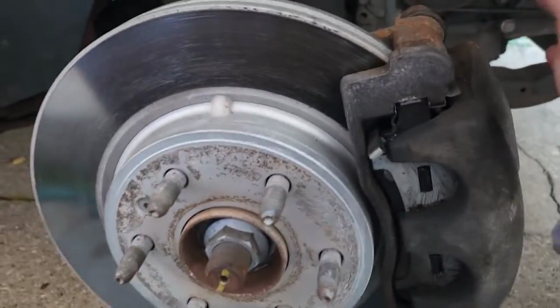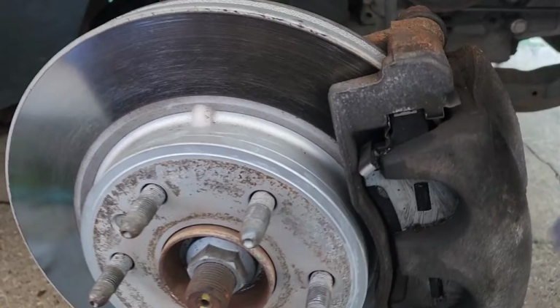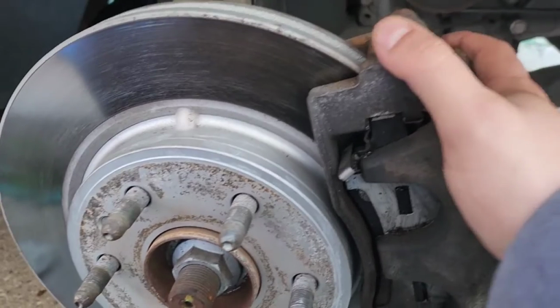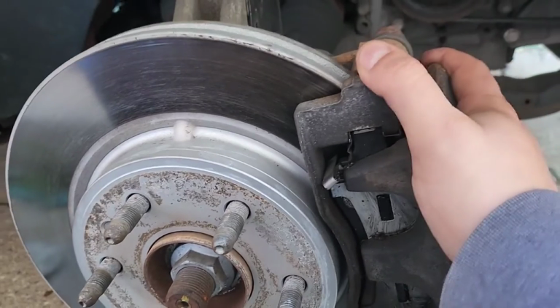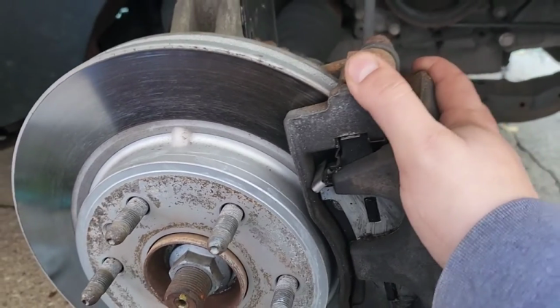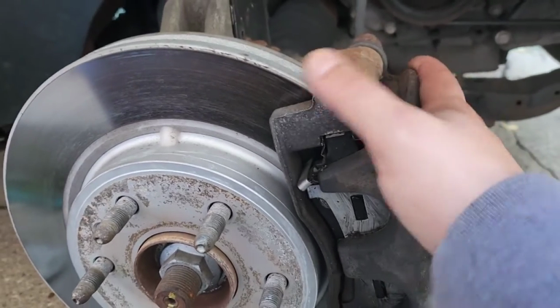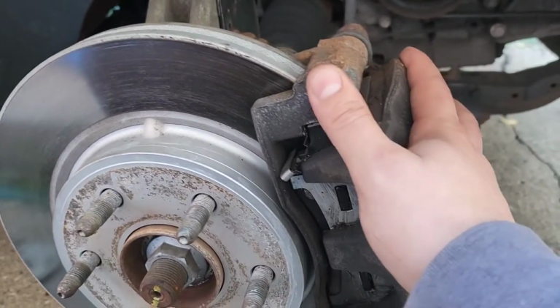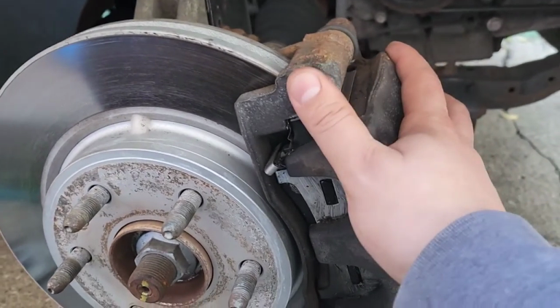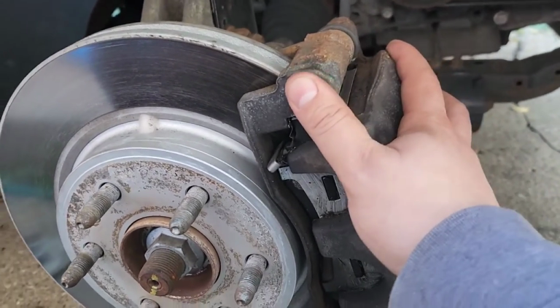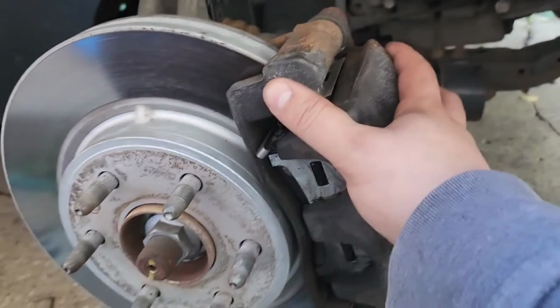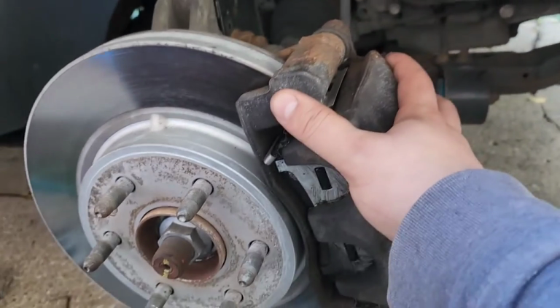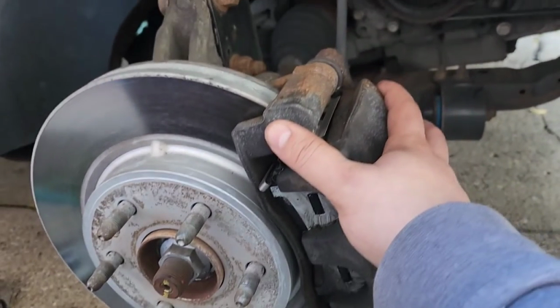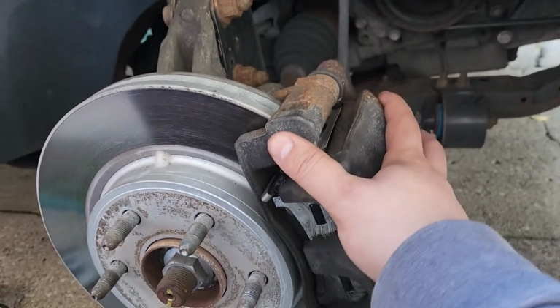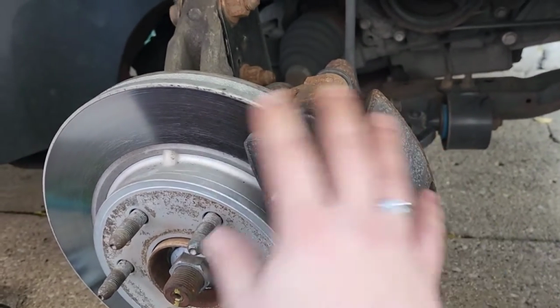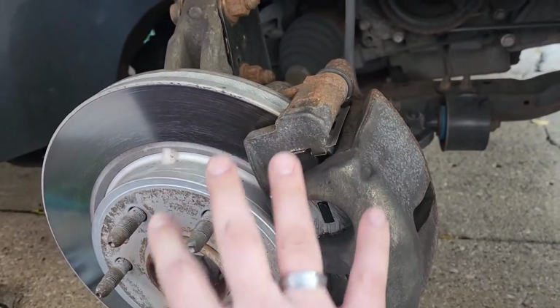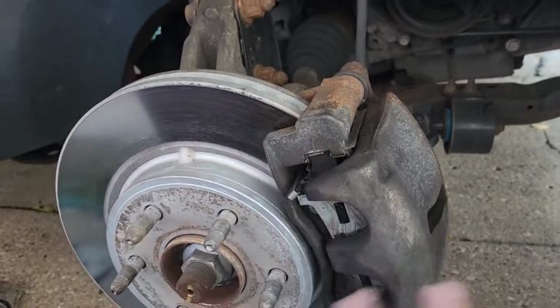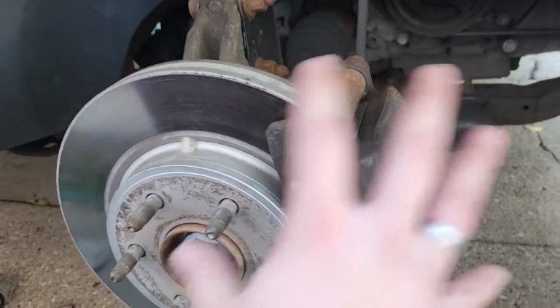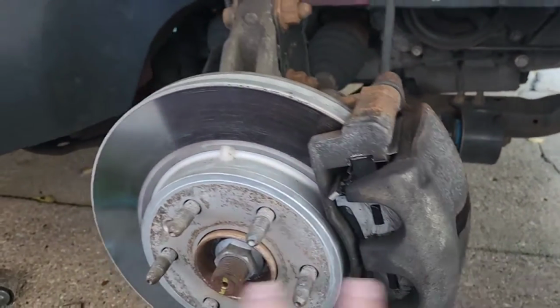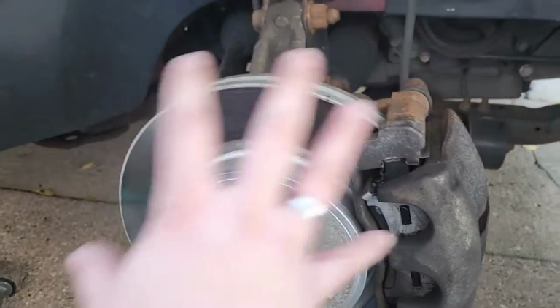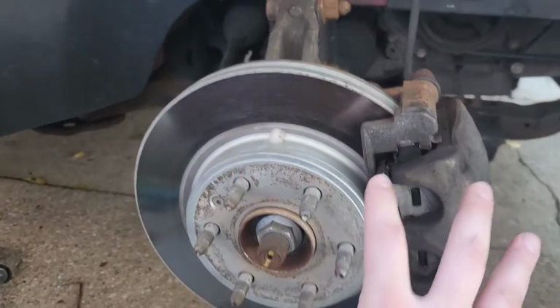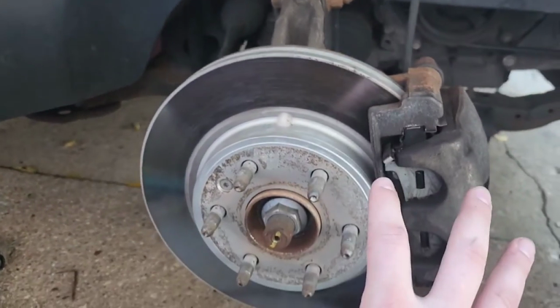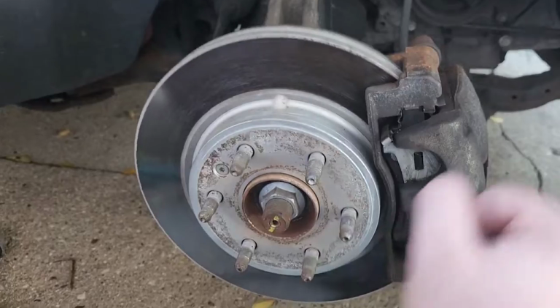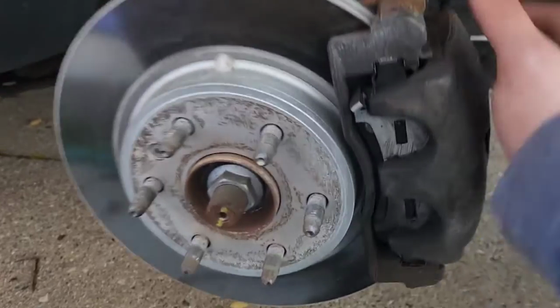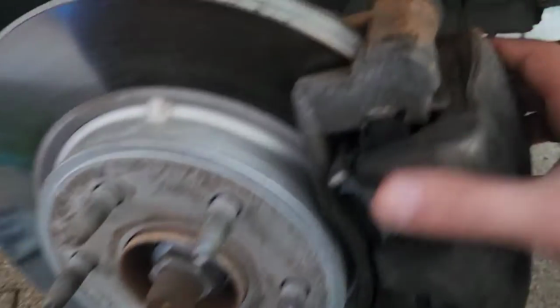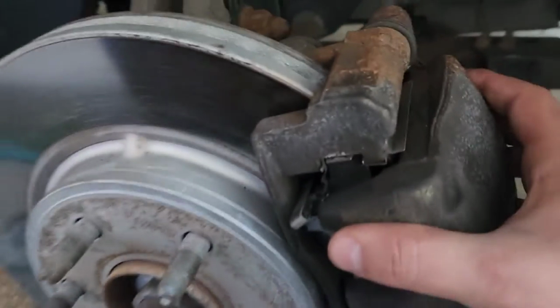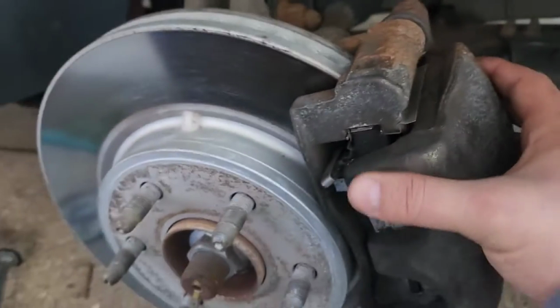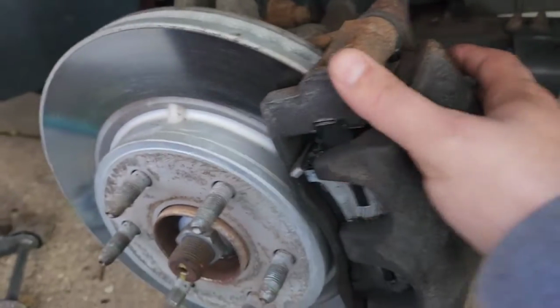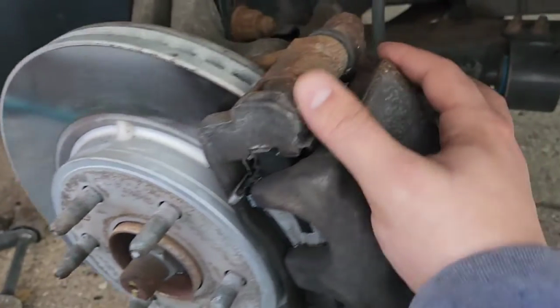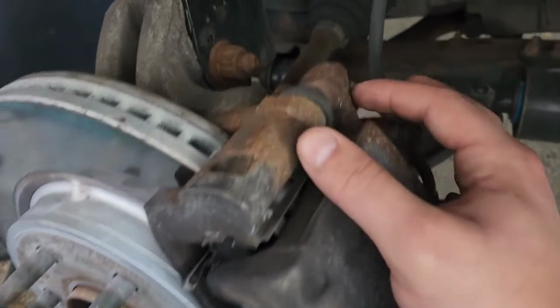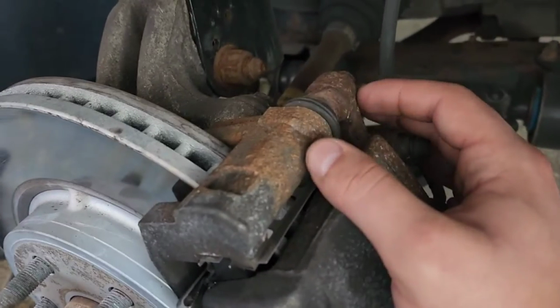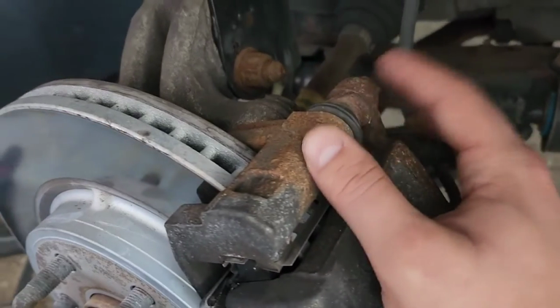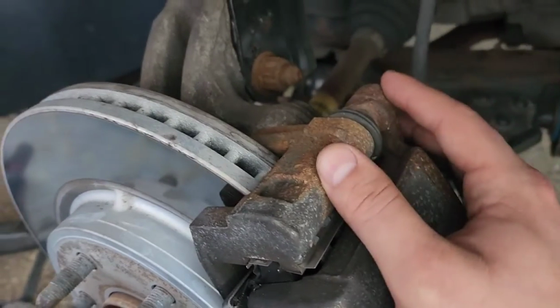You still have to inspect your brake calipers and everything that is connected with your brake system. So the first thing you want to look for are pins.